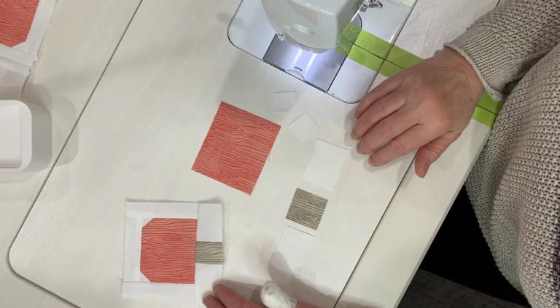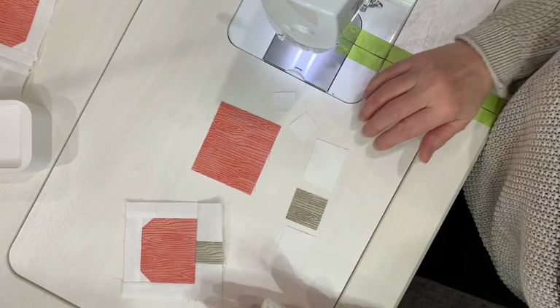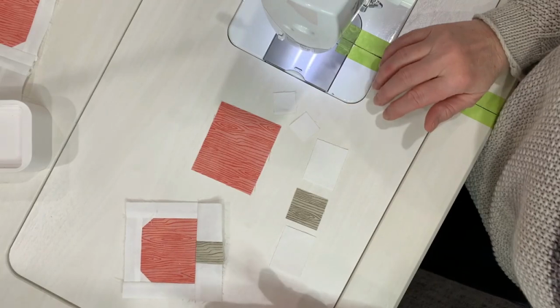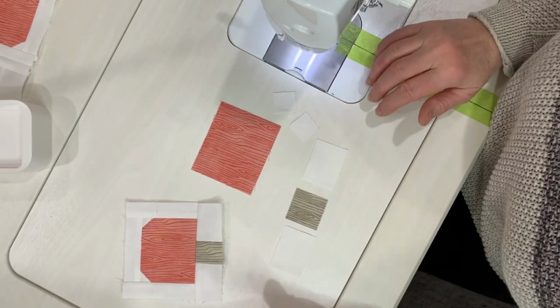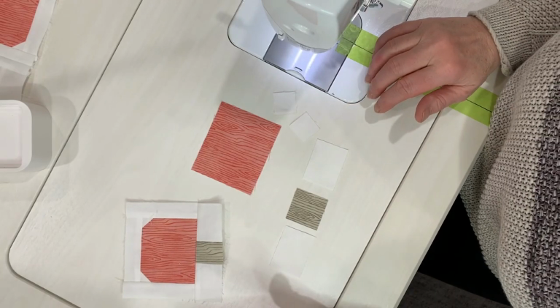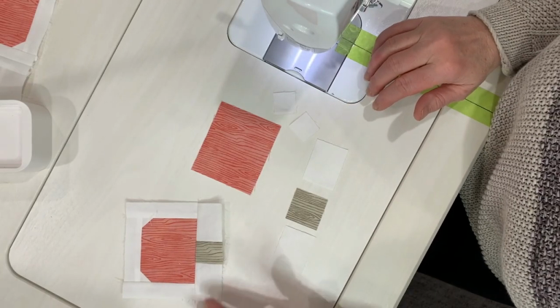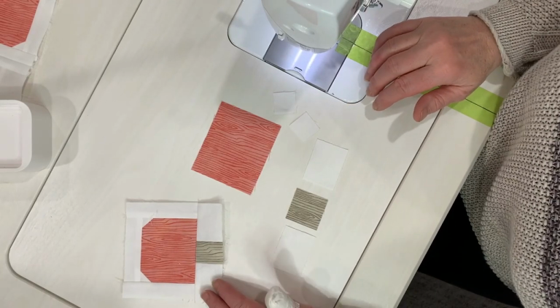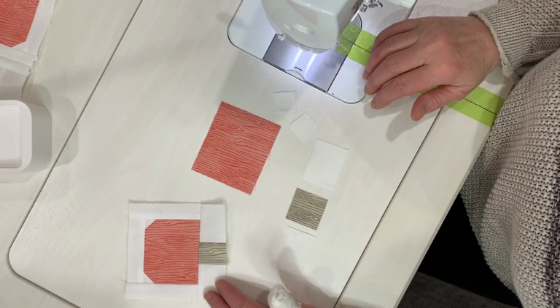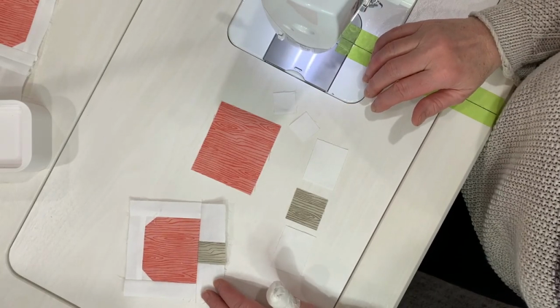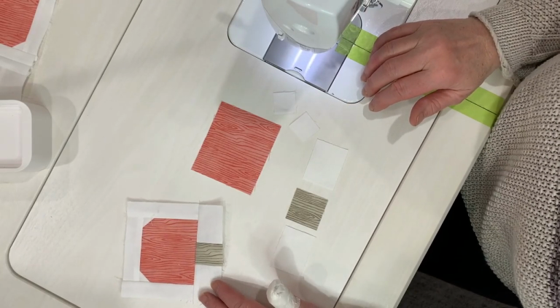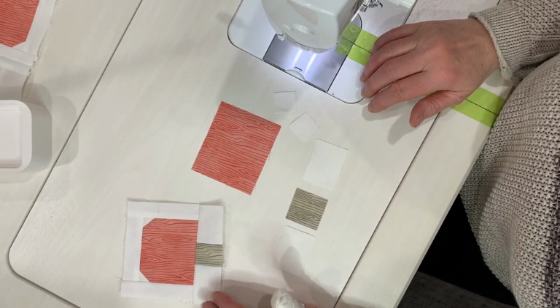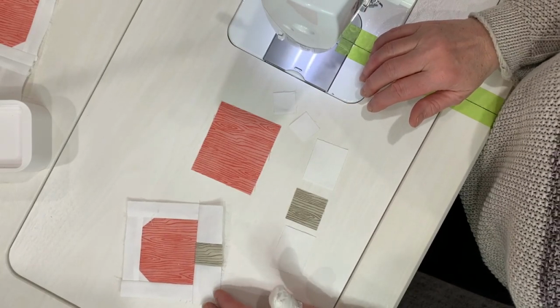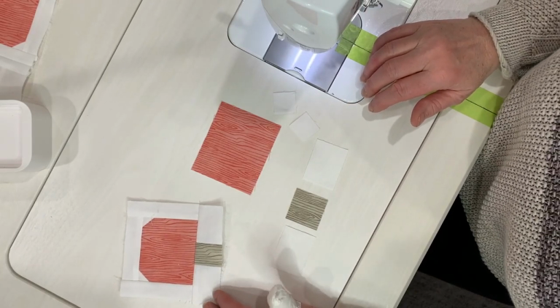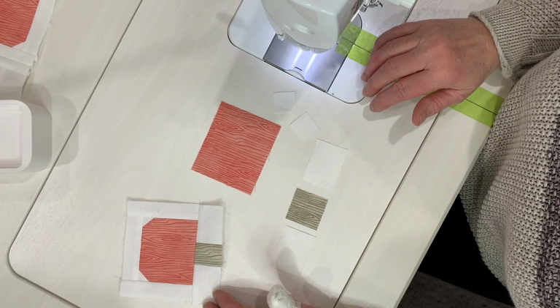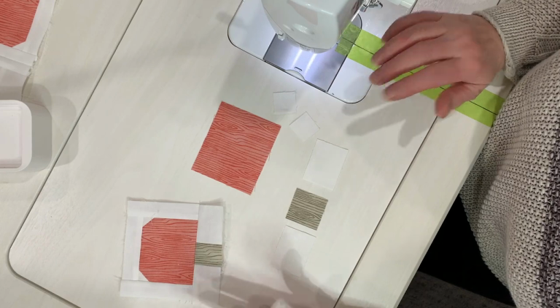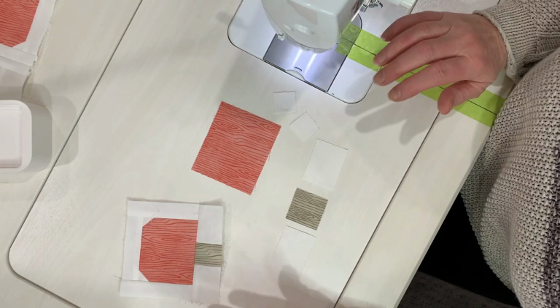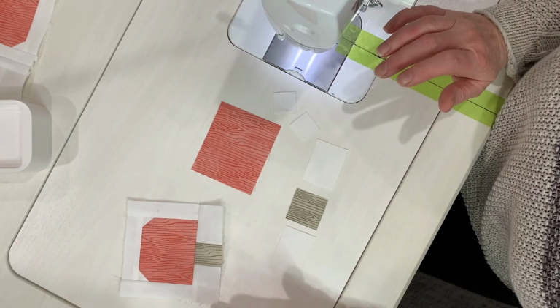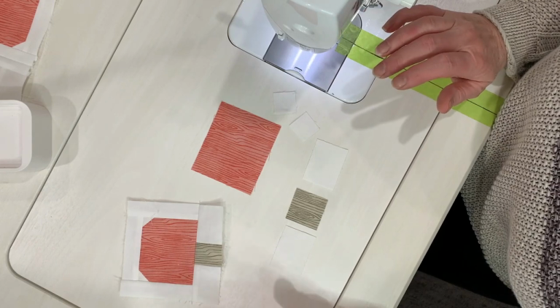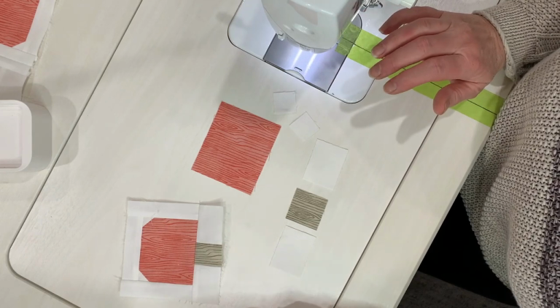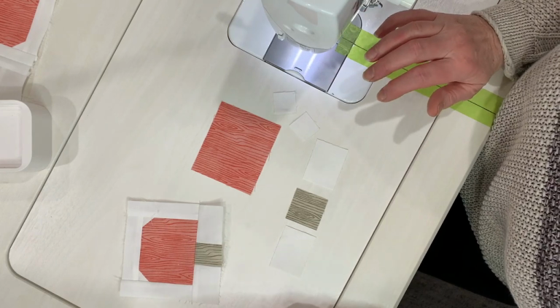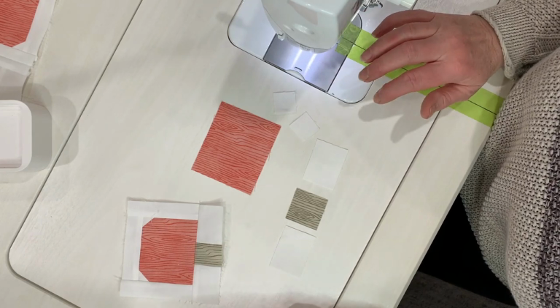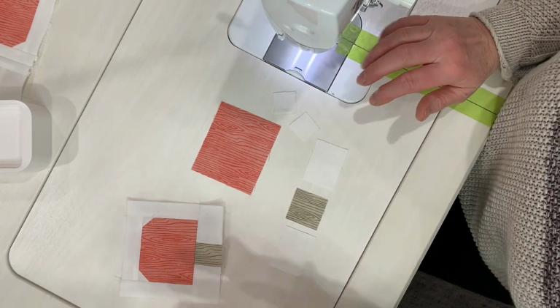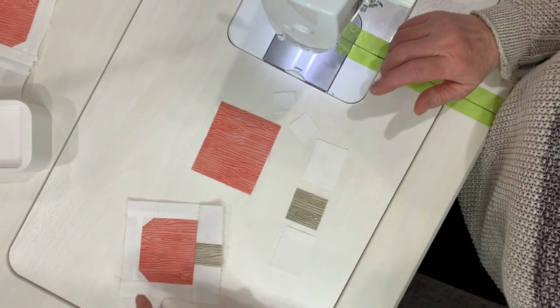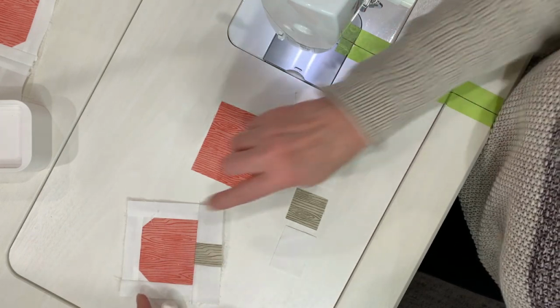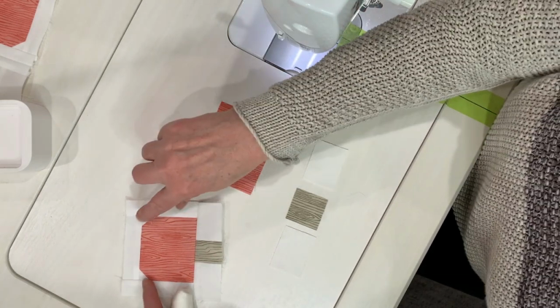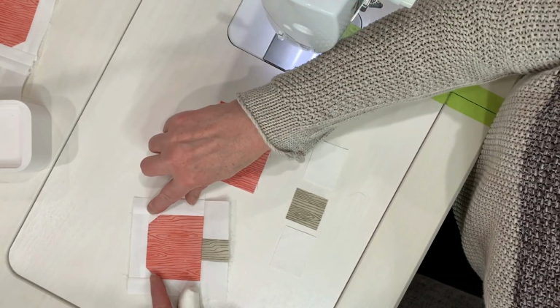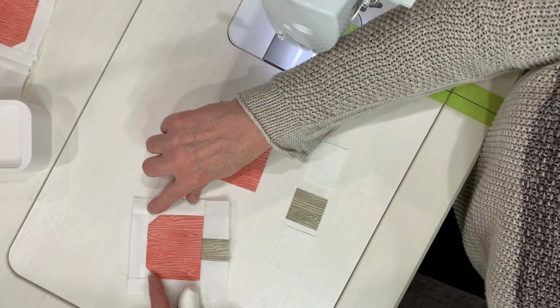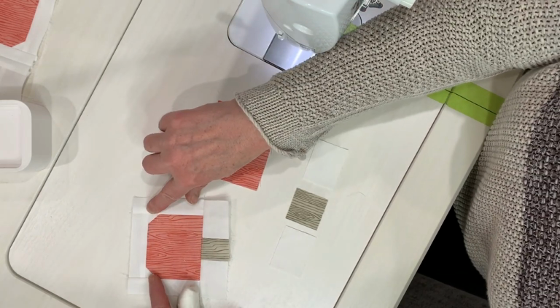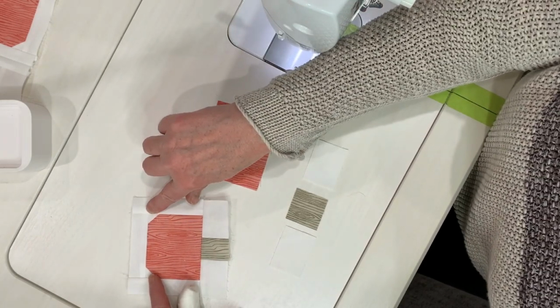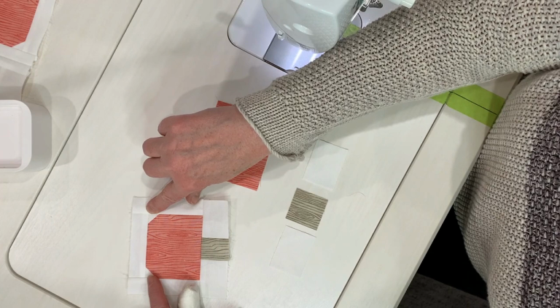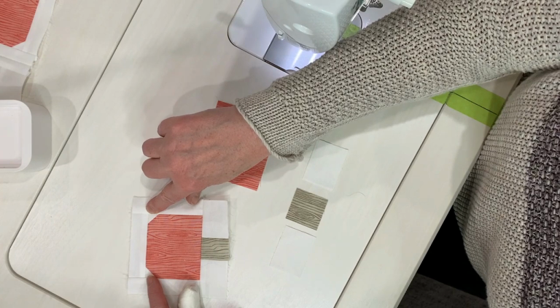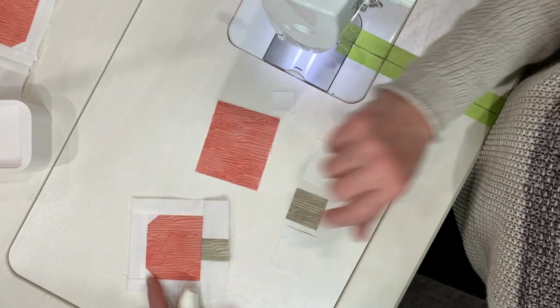The first block we're going to work on is the toadstool block, which is pretty straightforward, but I have a little tip that I wanted to share with you that will make doing the corners on the top of the toadstool block a little bit easier.